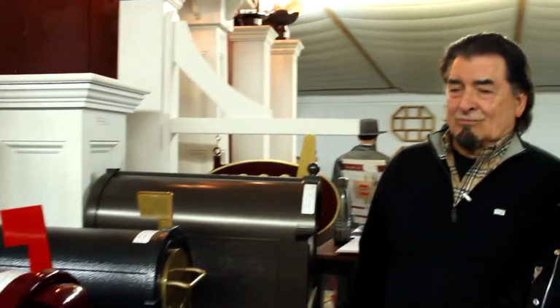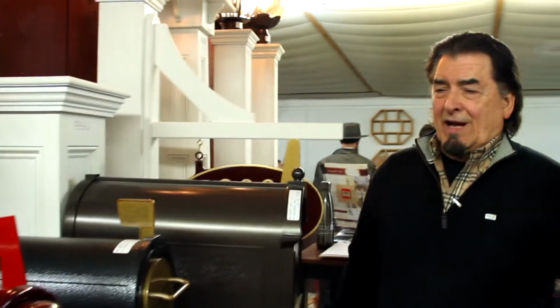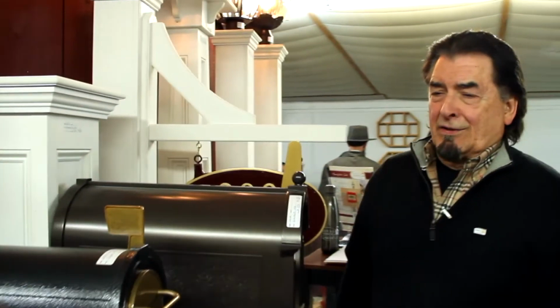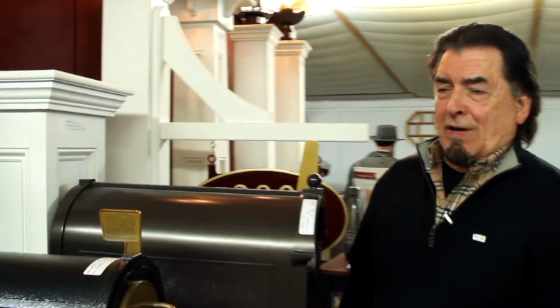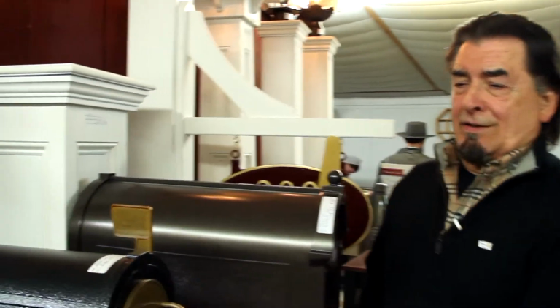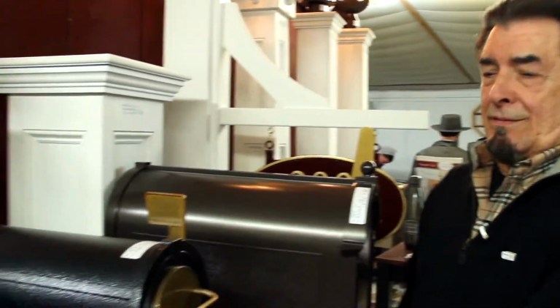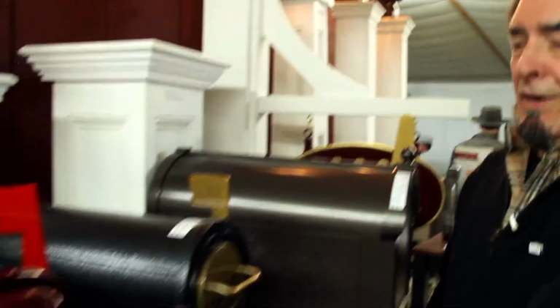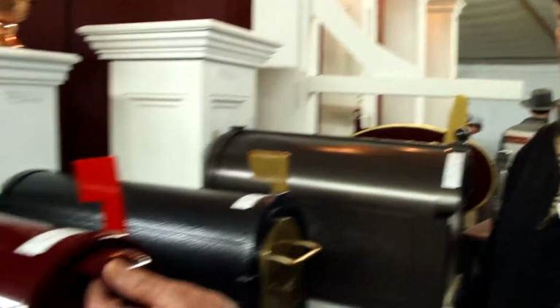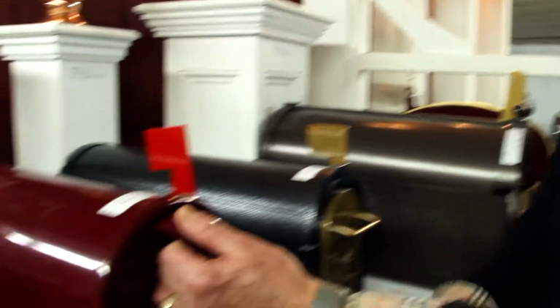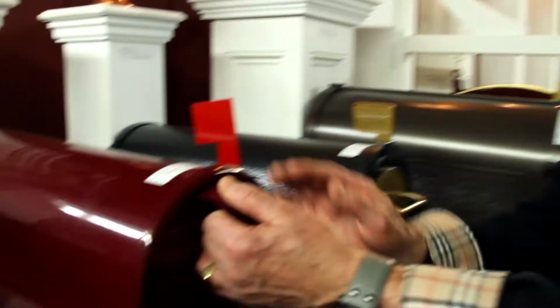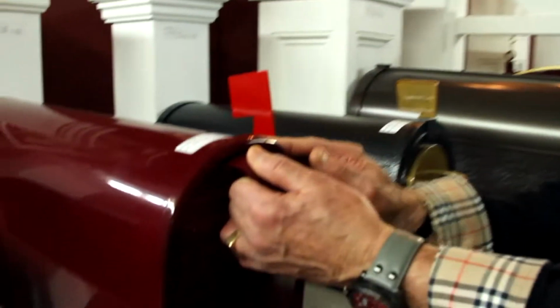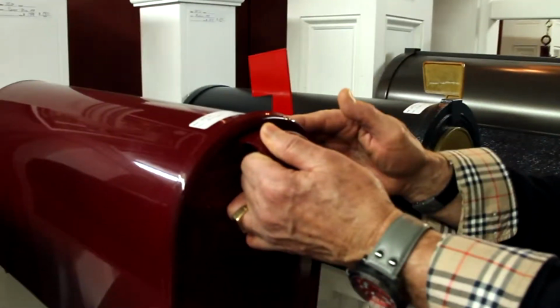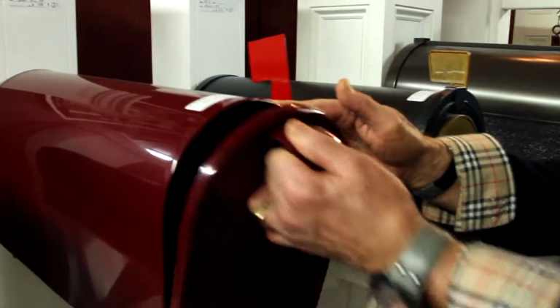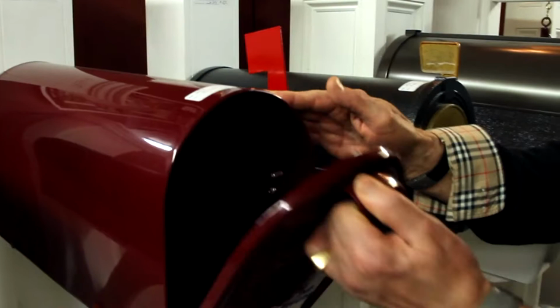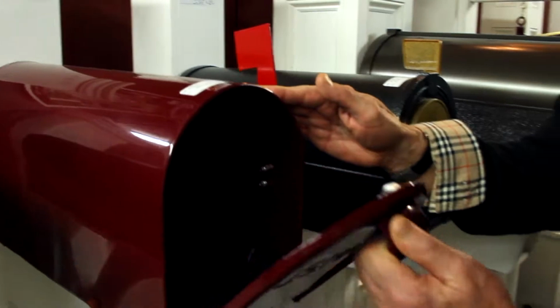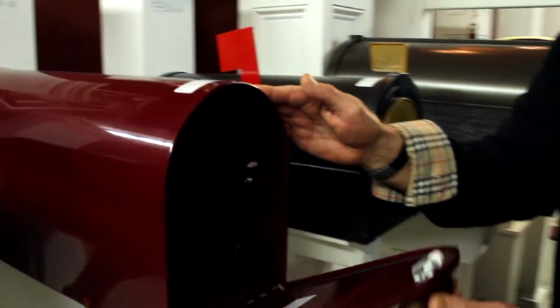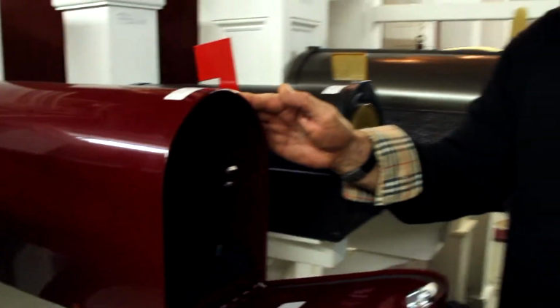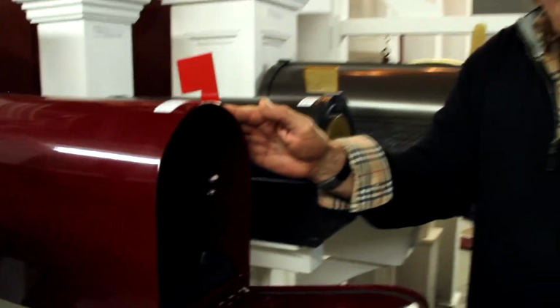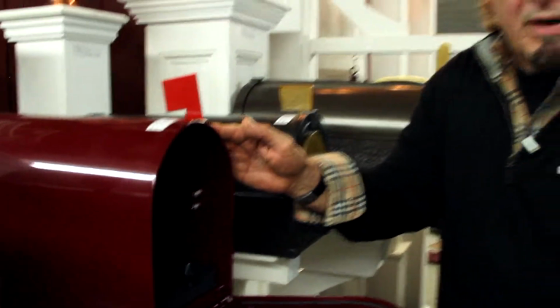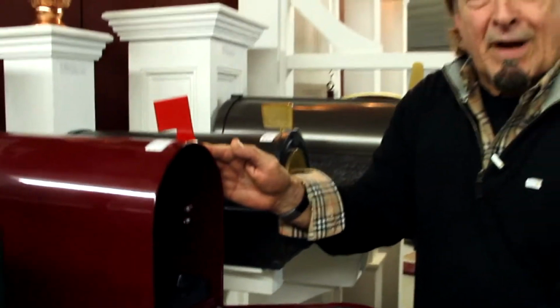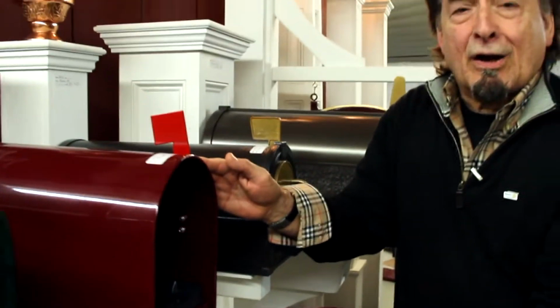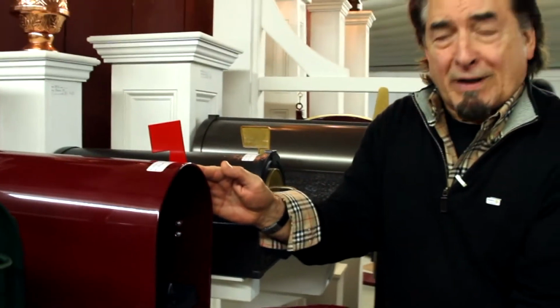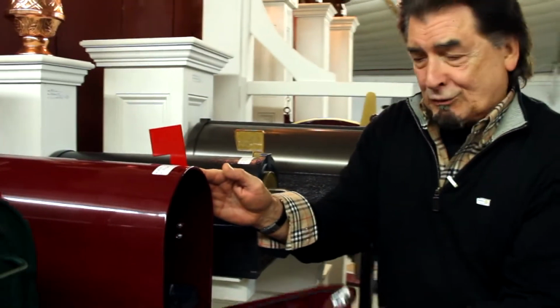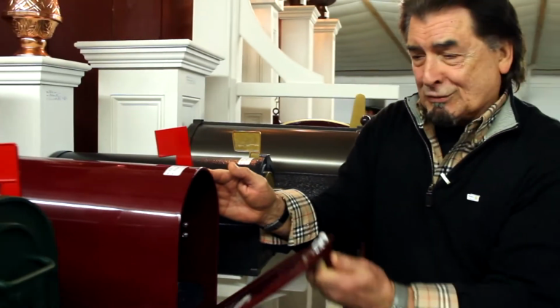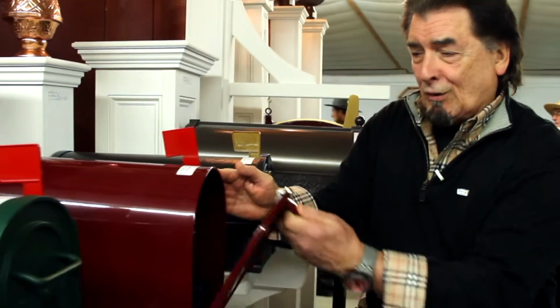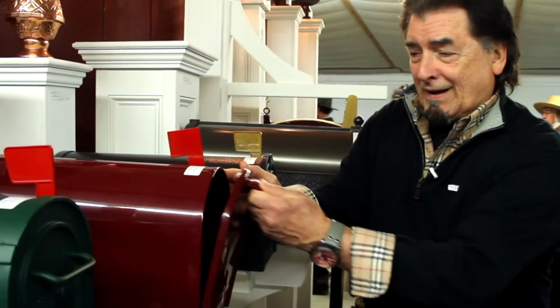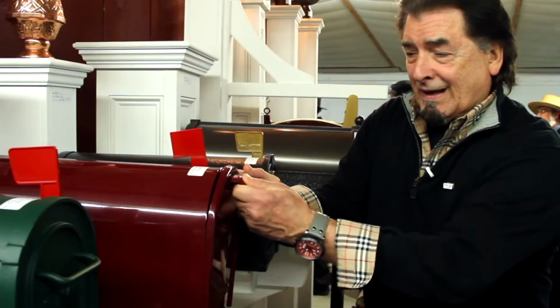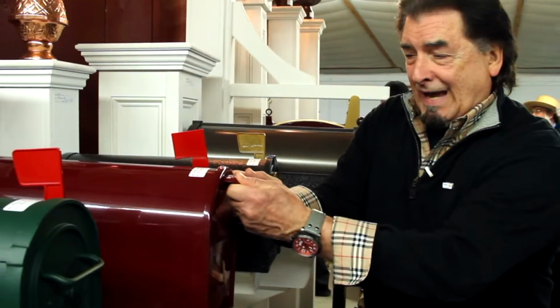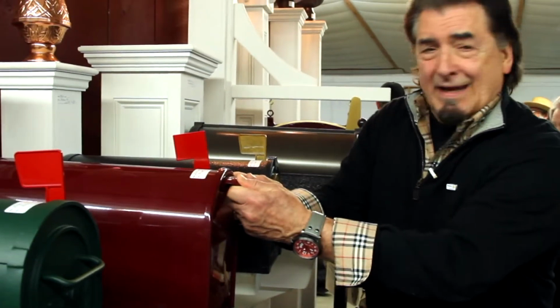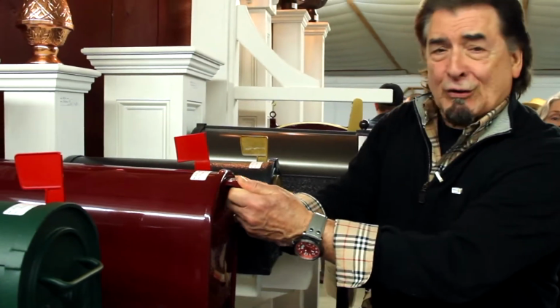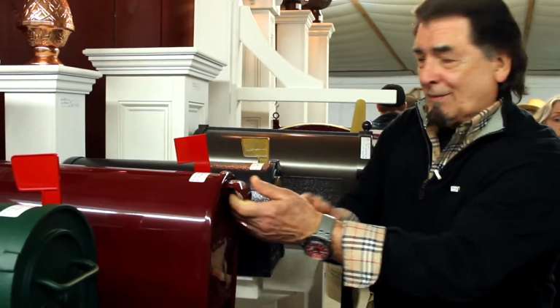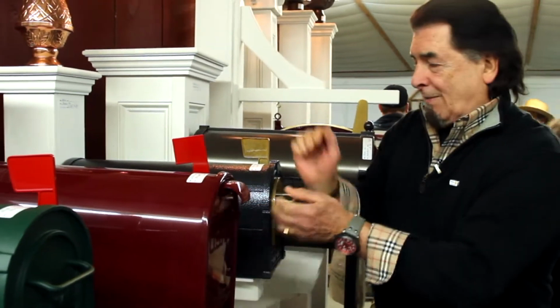I'd like to show how these mailboxes work. You know, you city folks don't know about these things, but my country customers know about an external mailbox.